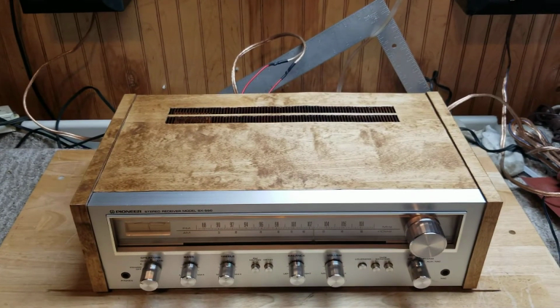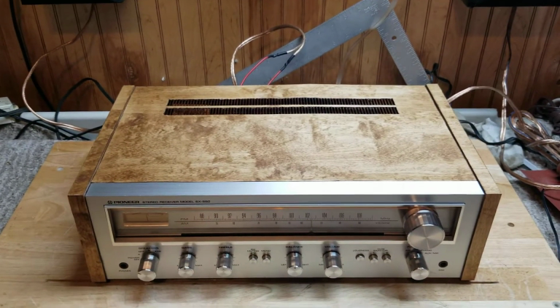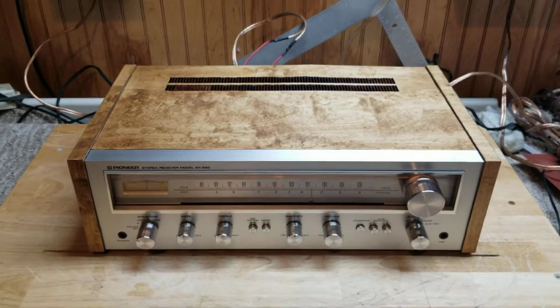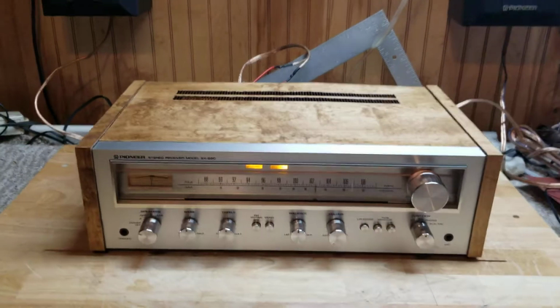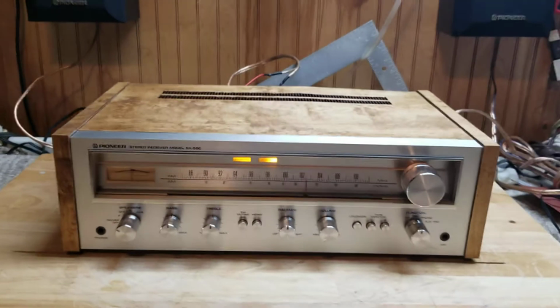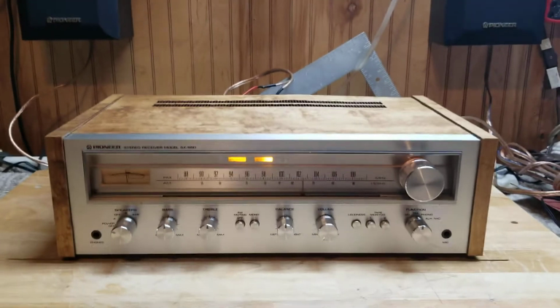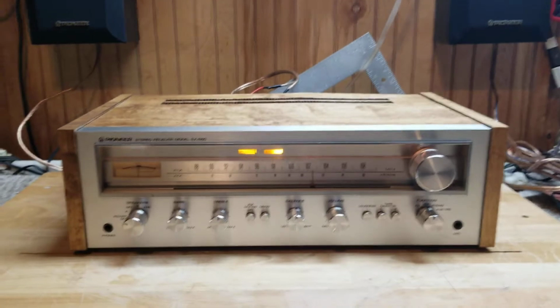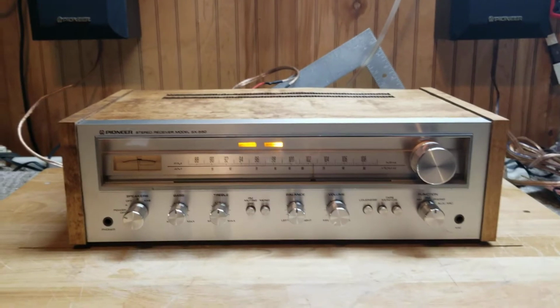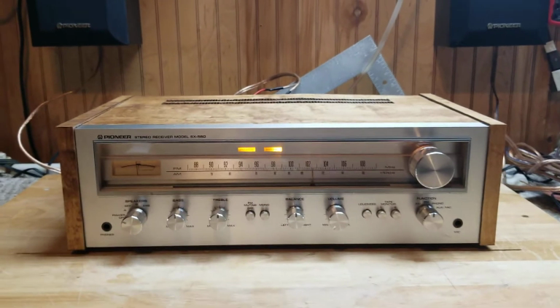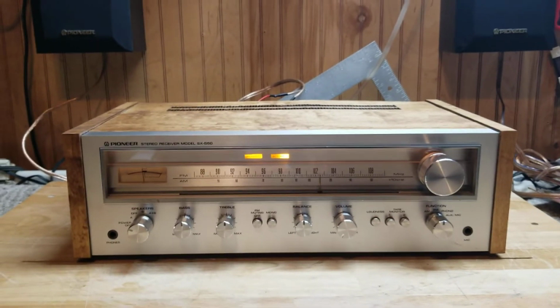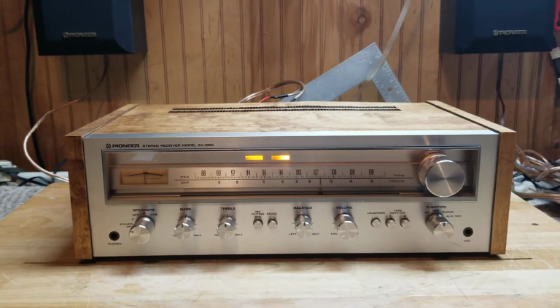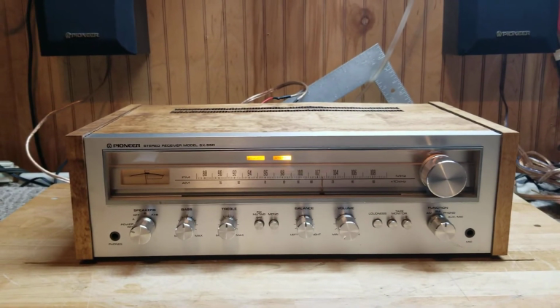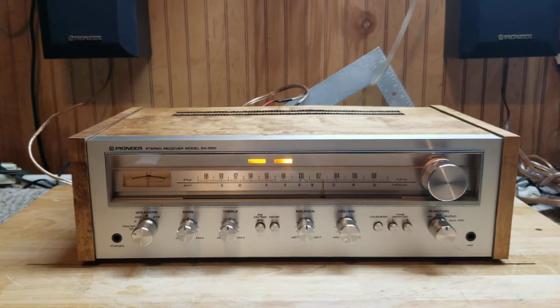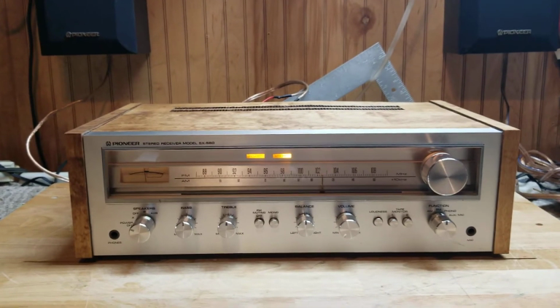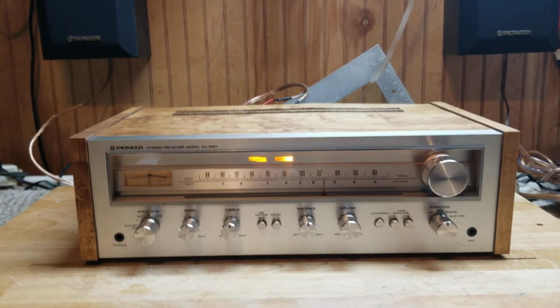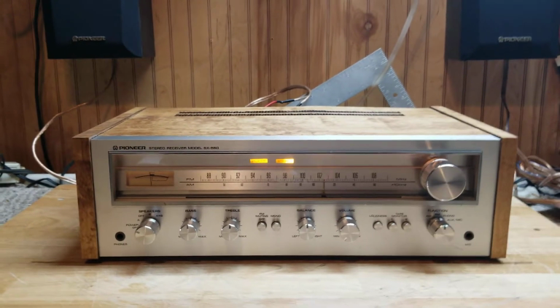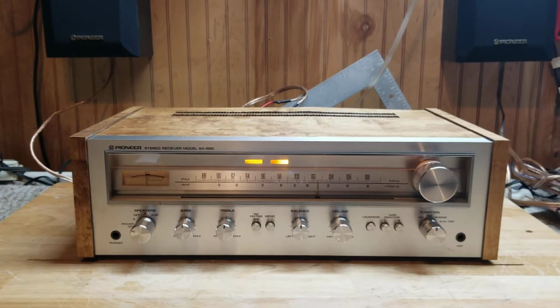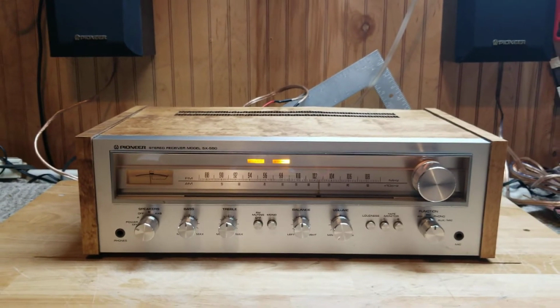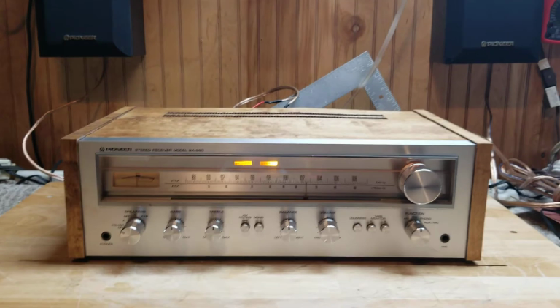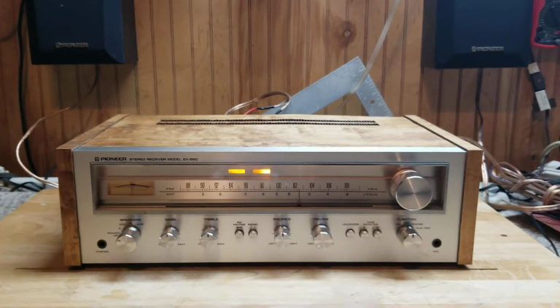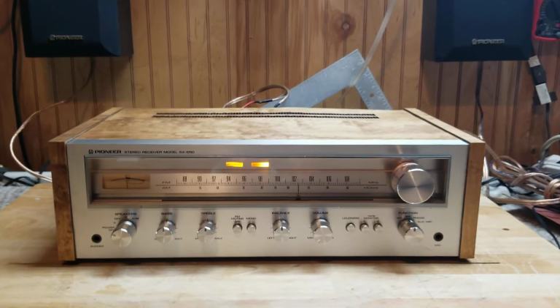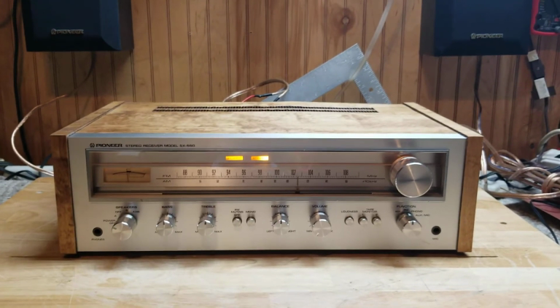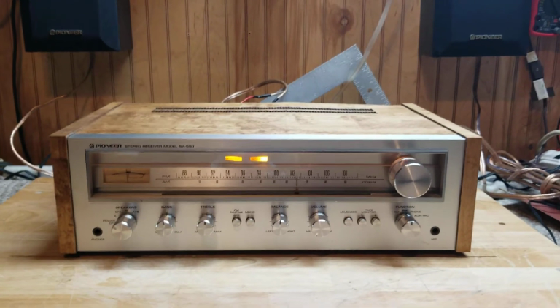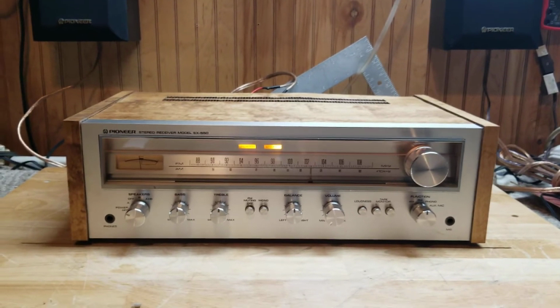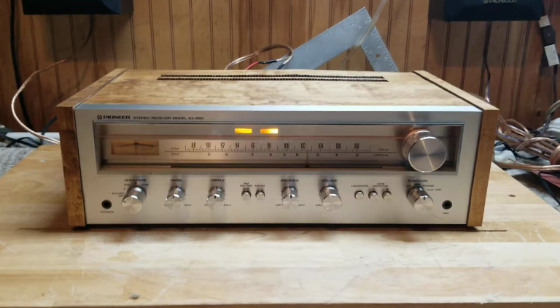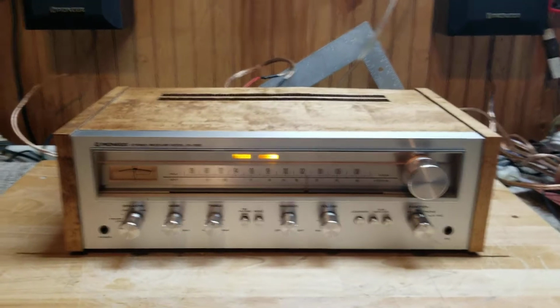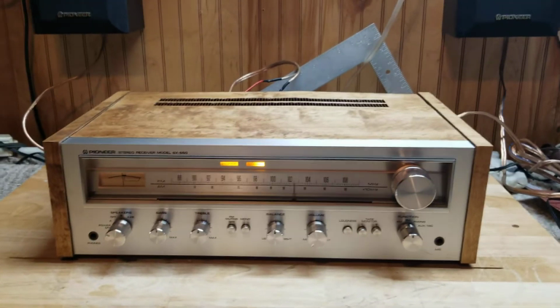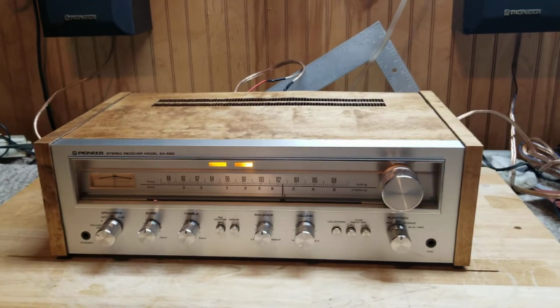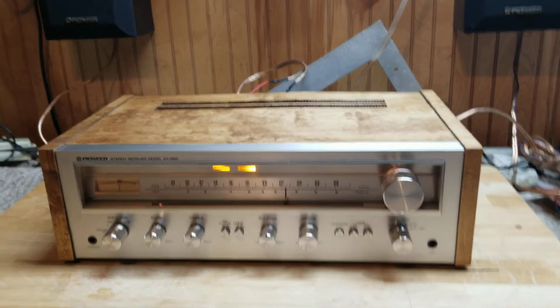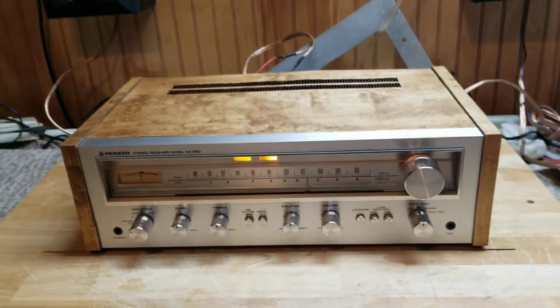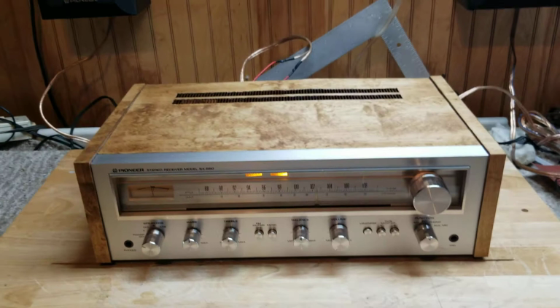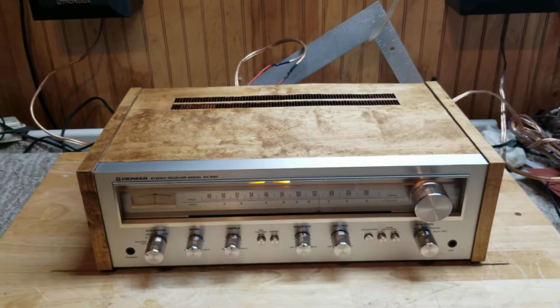Now this is a birch veneer that I had, with an Old English dark stain cover, and then of course put the wax on it and buffed it in and so forth. I think it really turned out beautiful.